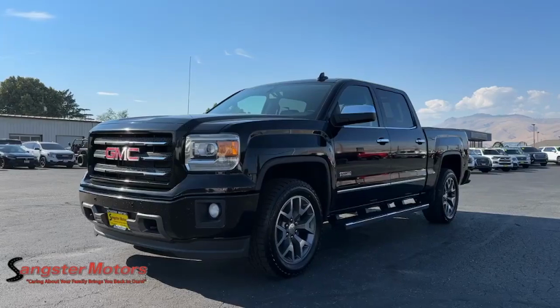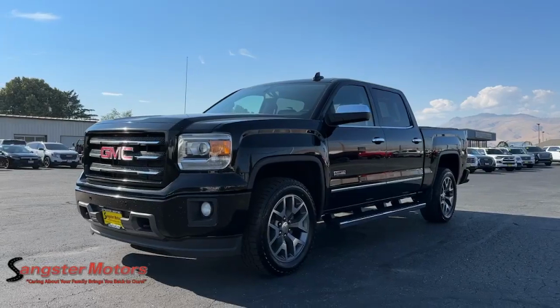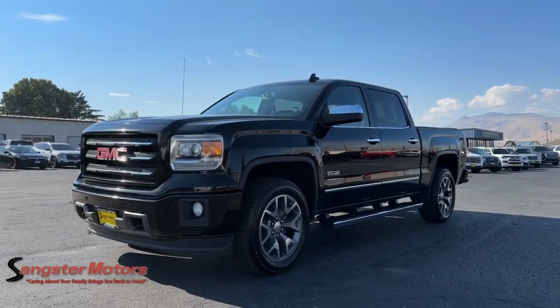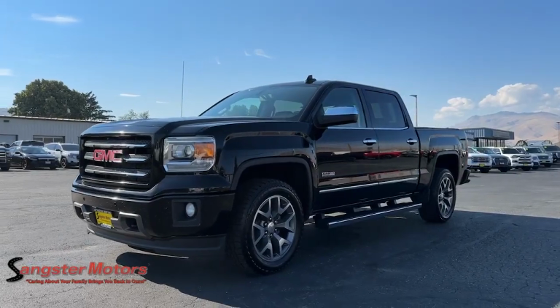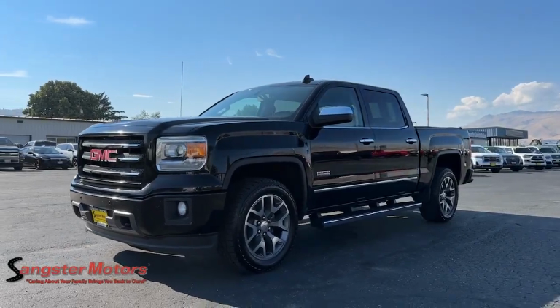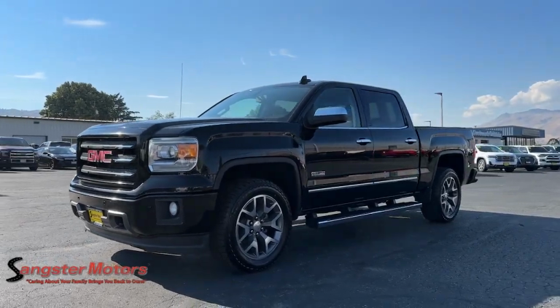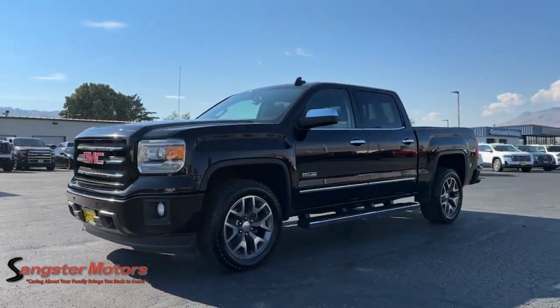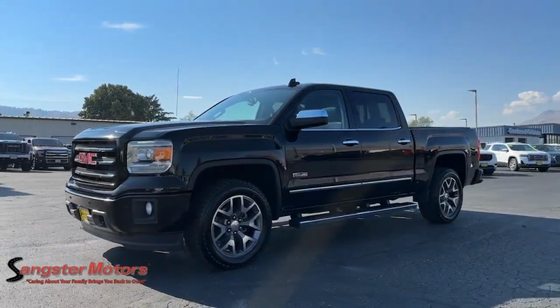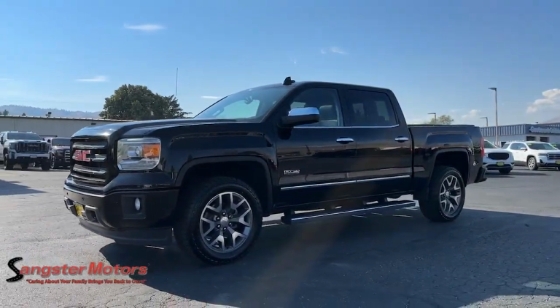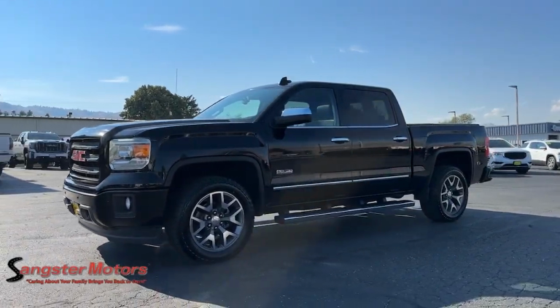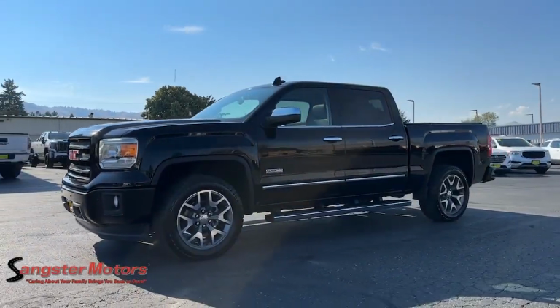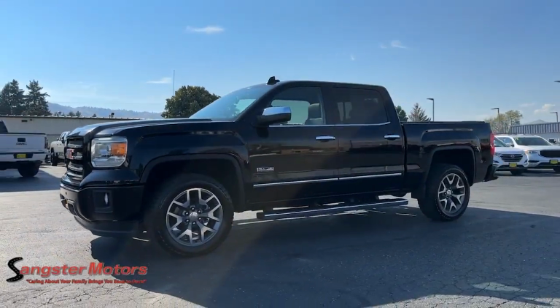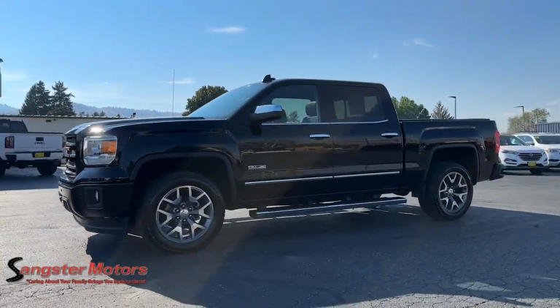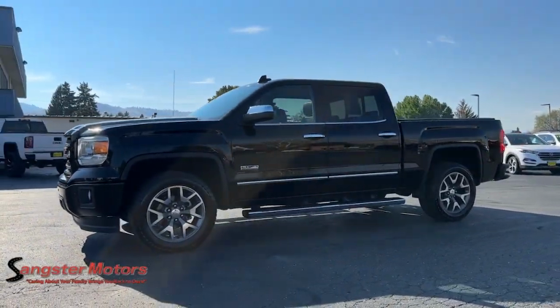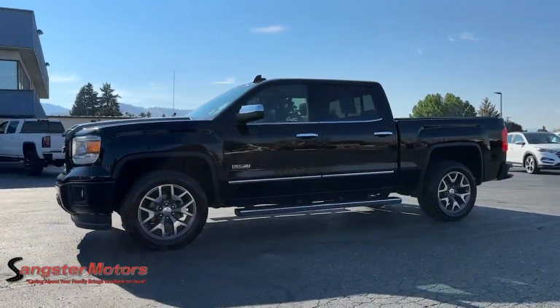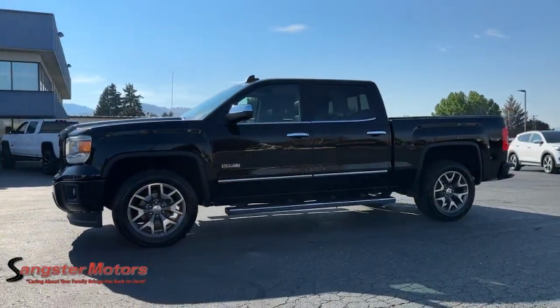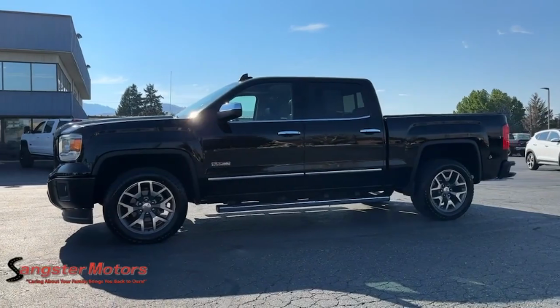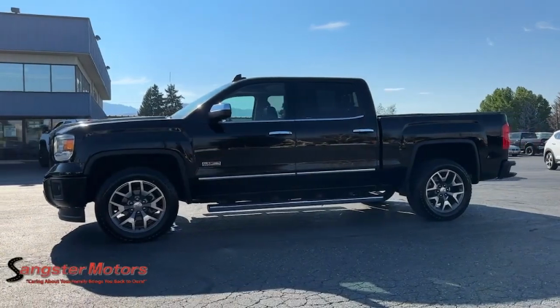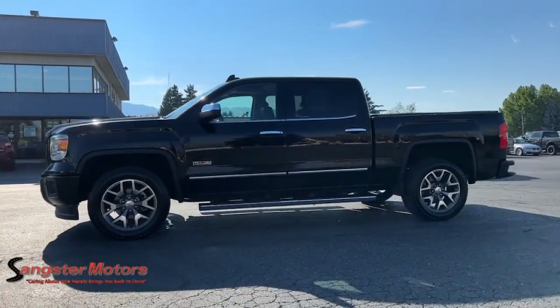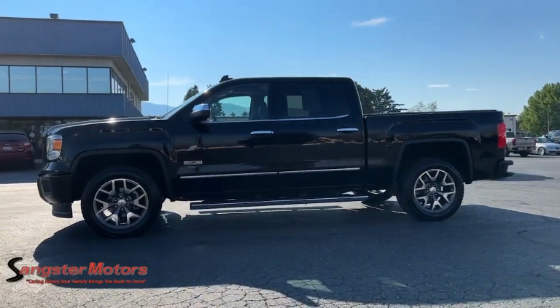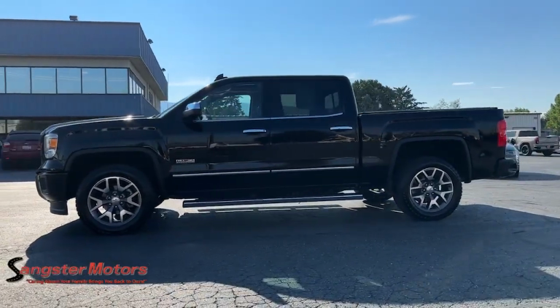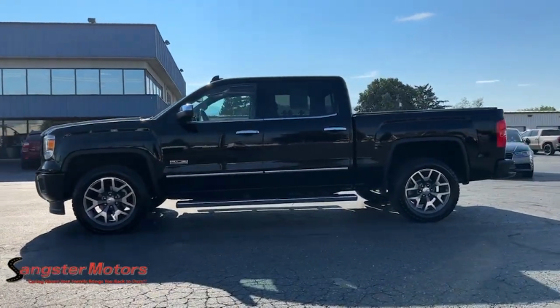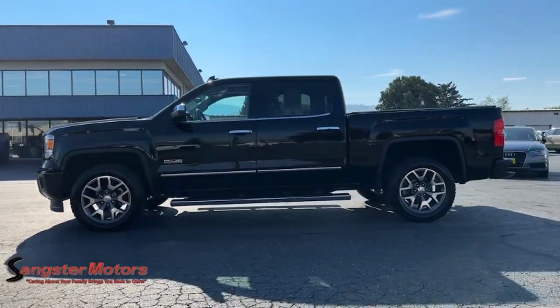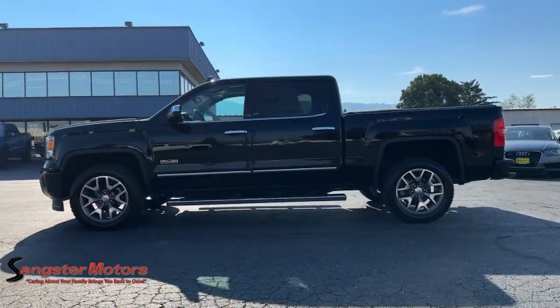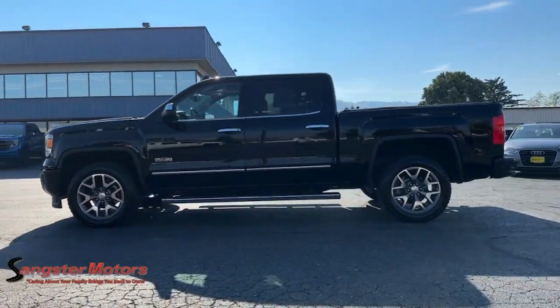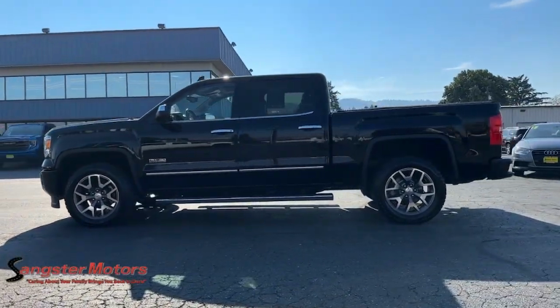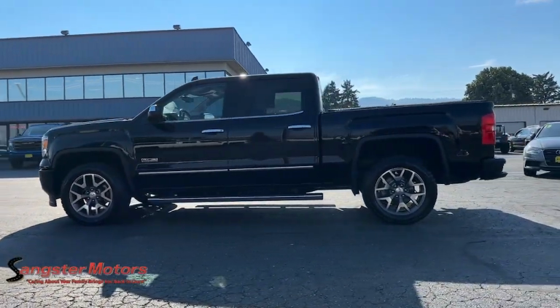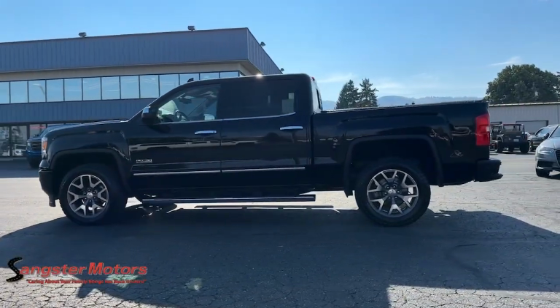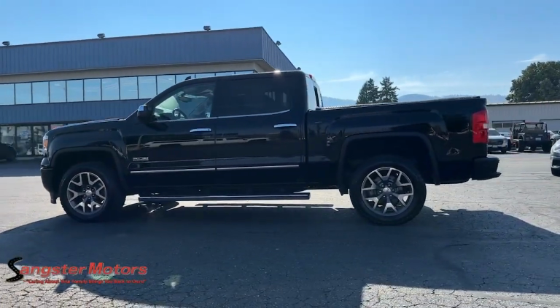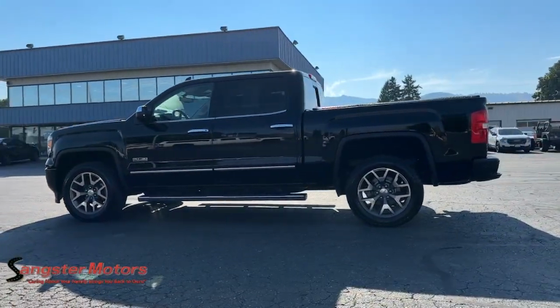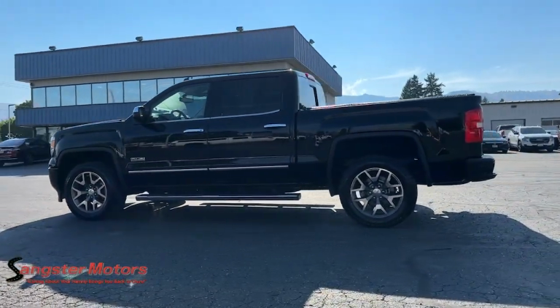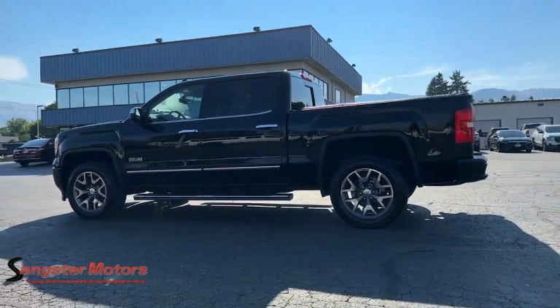You just found the 2015 GMC Sierra. With less than 200,000 miles on the odometer, this vehicle stands out from the rest.